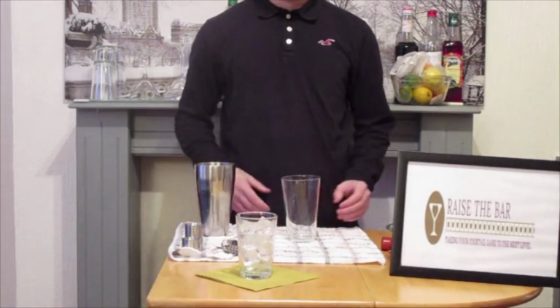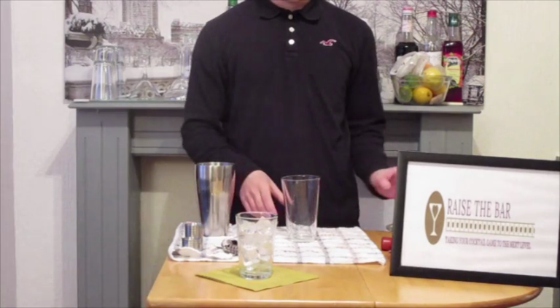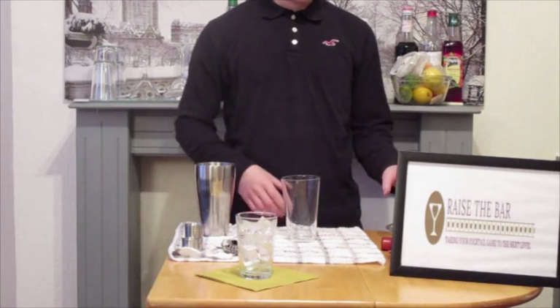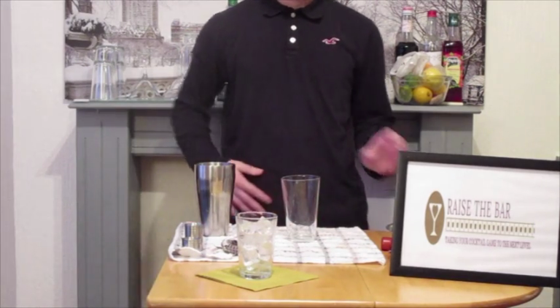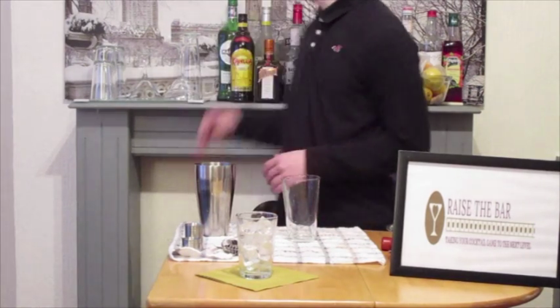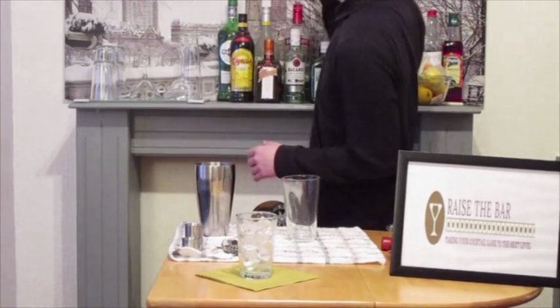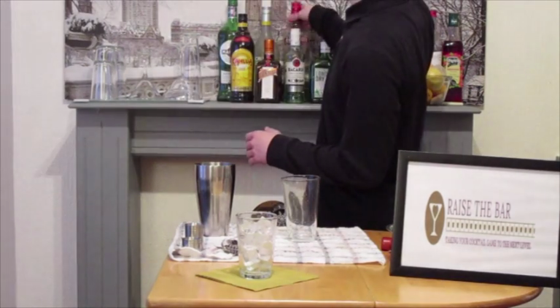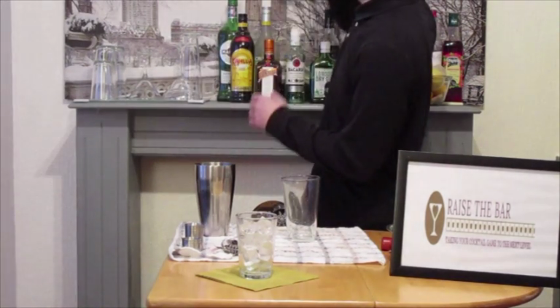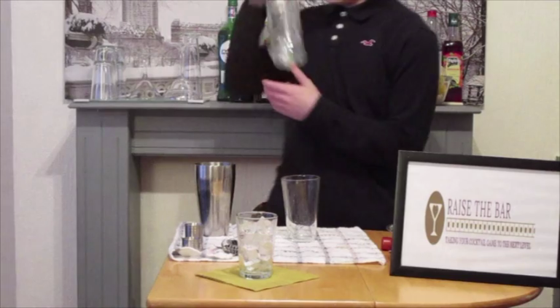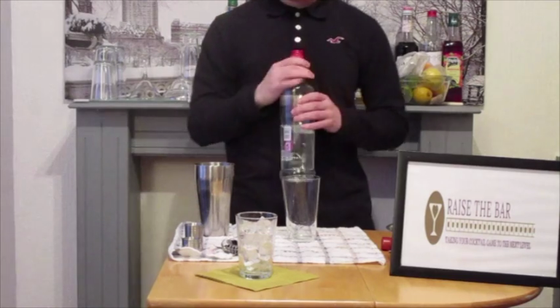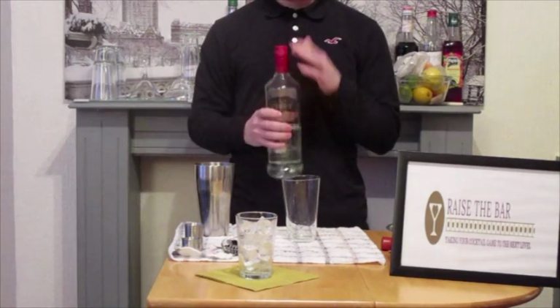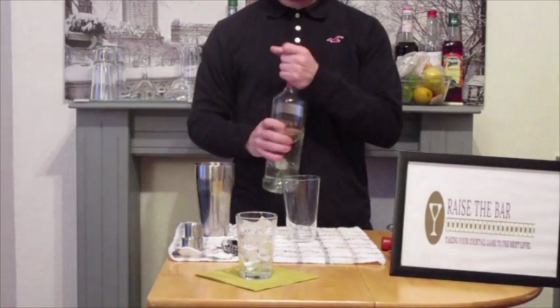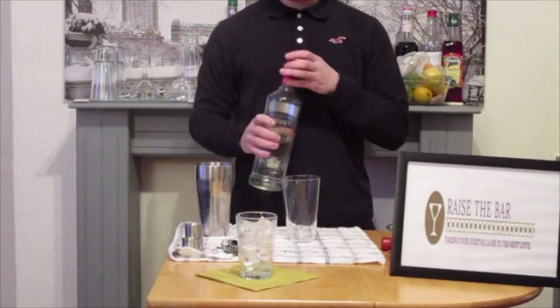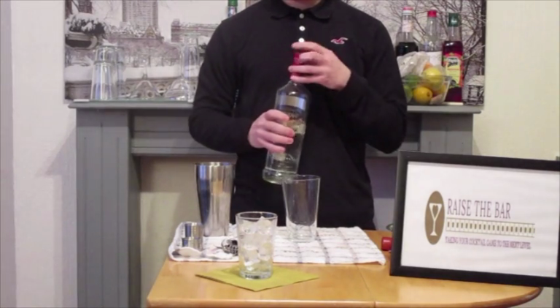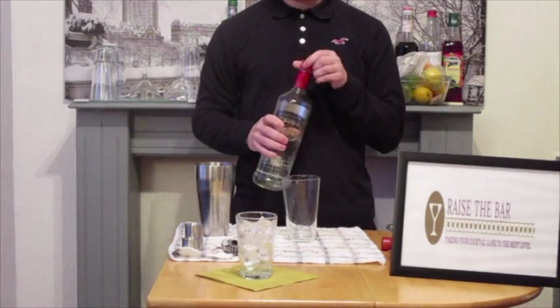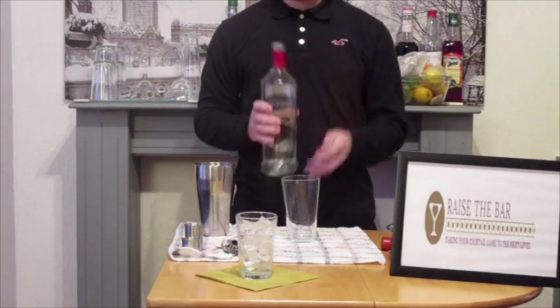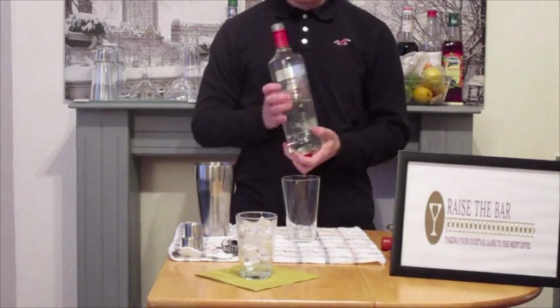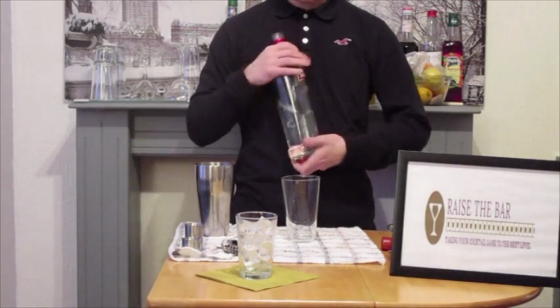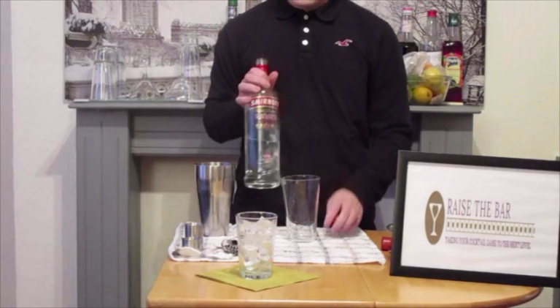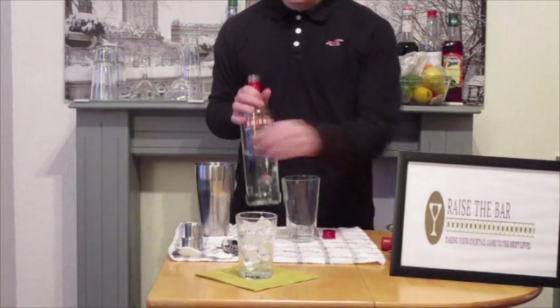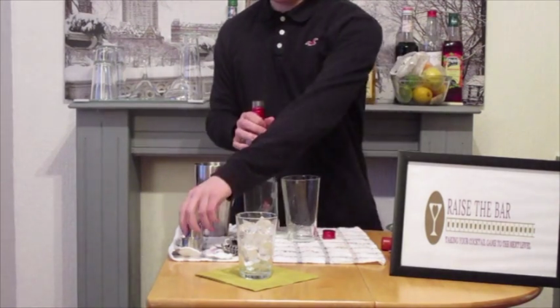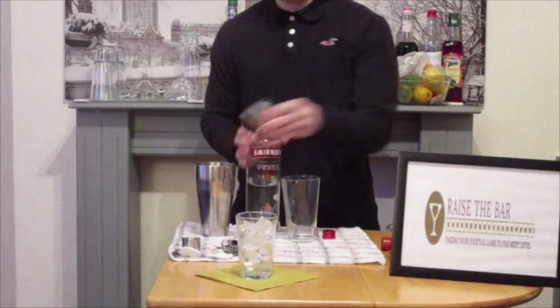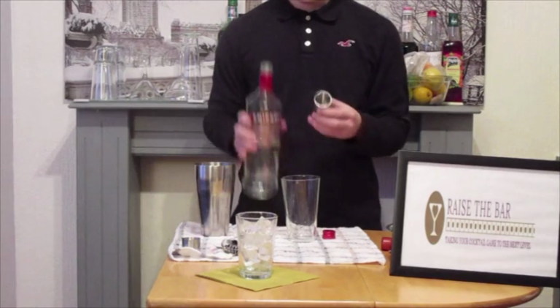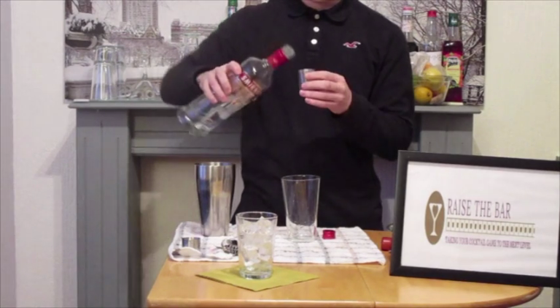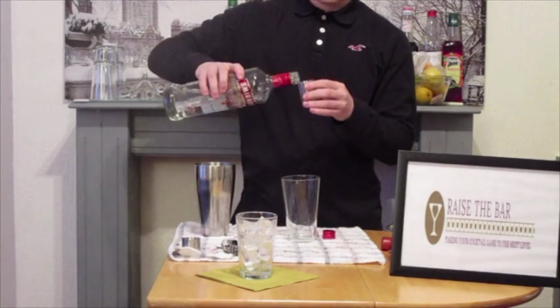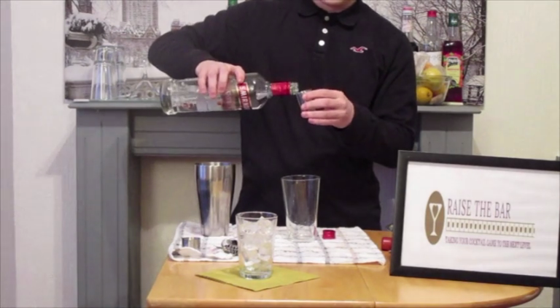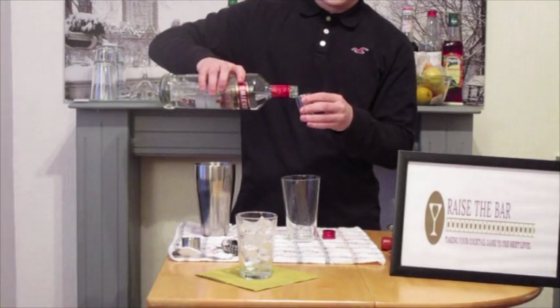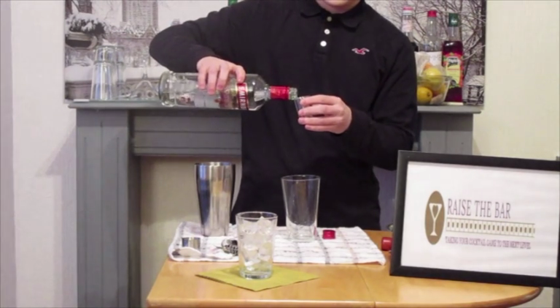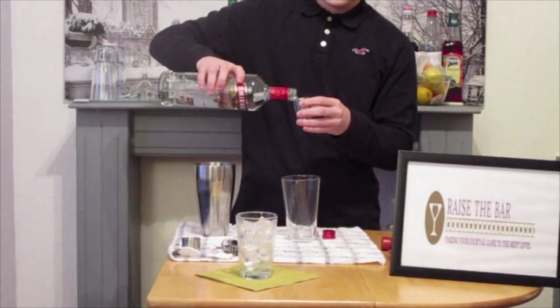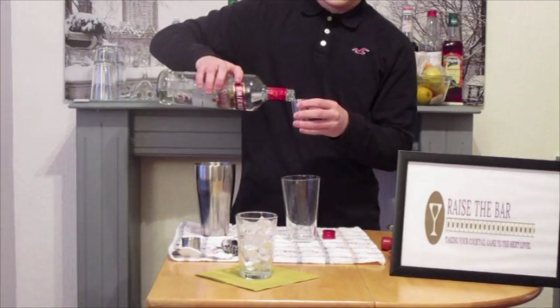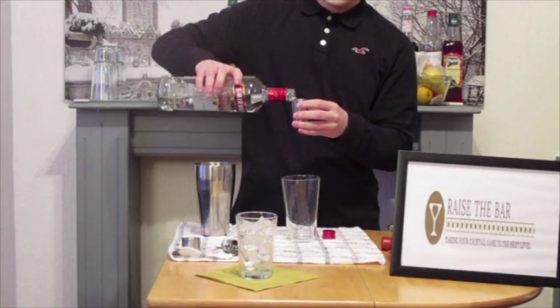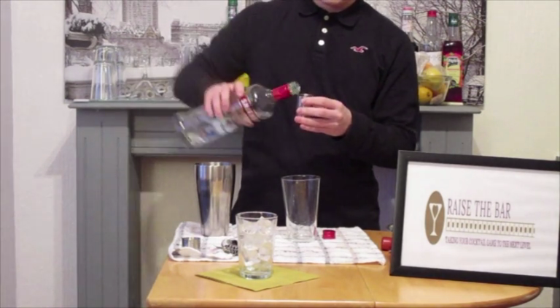To our shaker, we're going to add our base spirit of vodka. Because it is a vodka gimlet. So to the shaker glass, we're going to add 50ml of vodka.